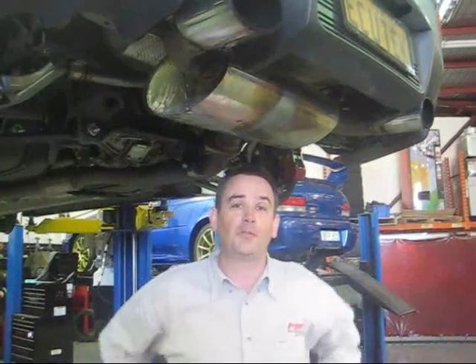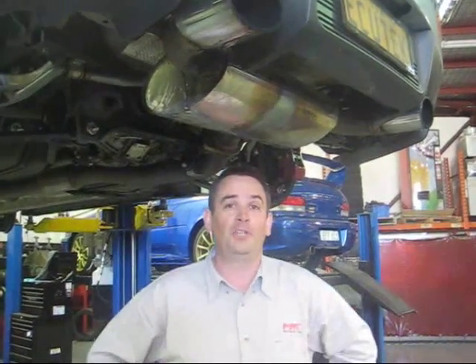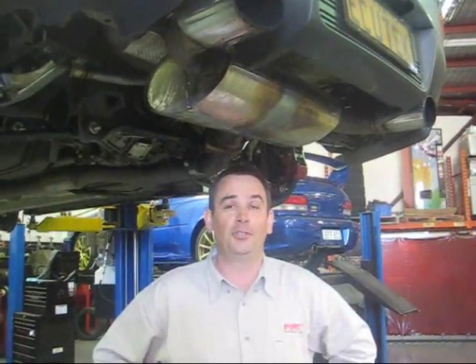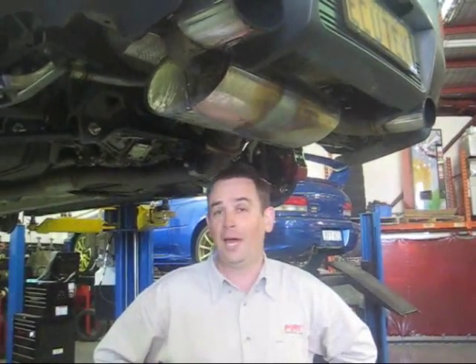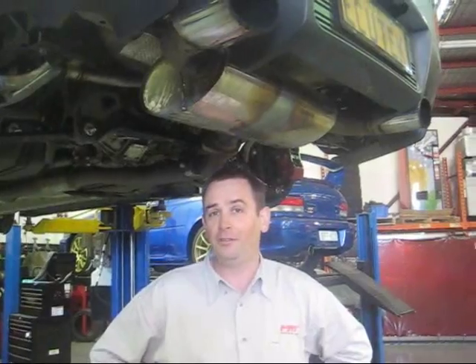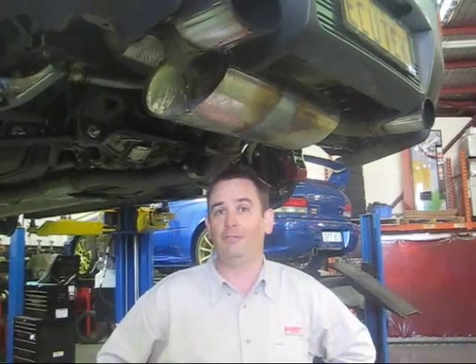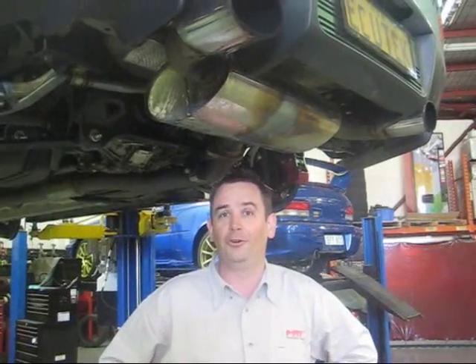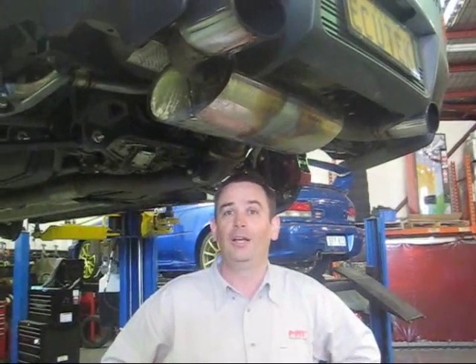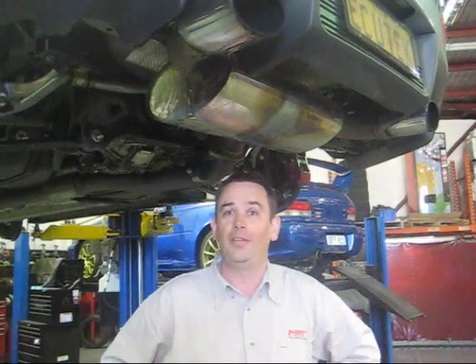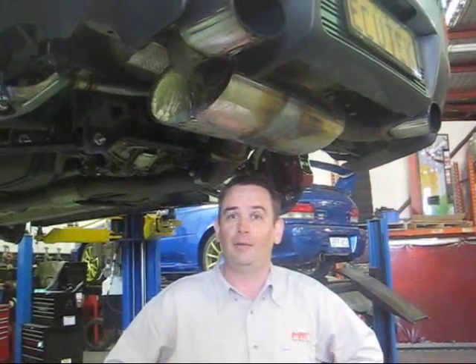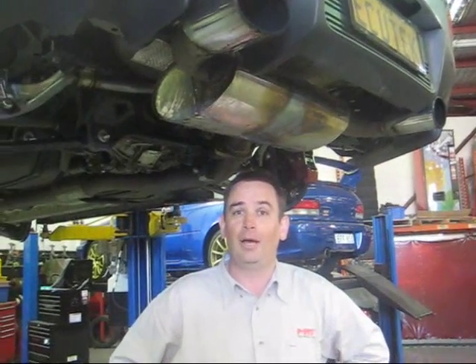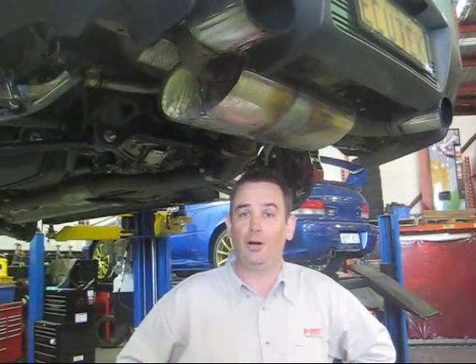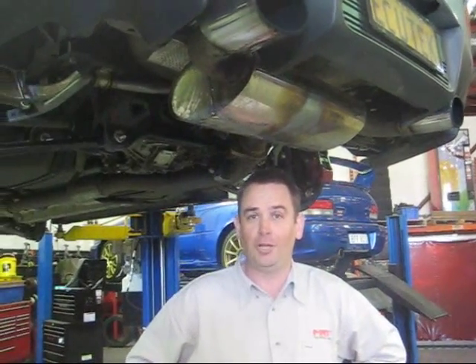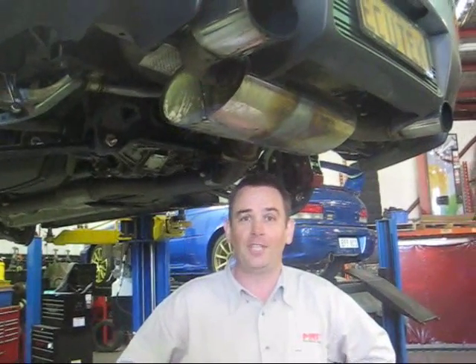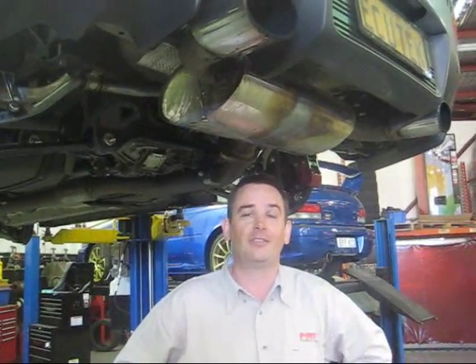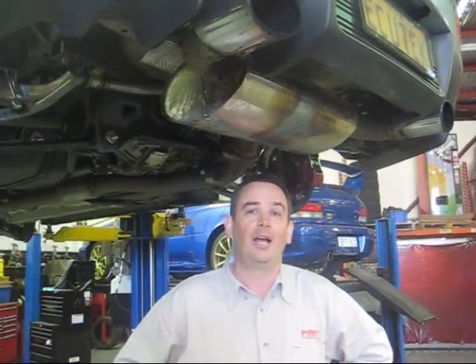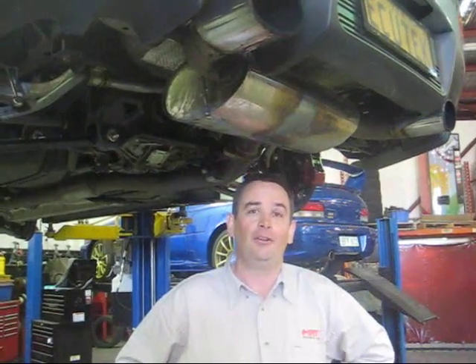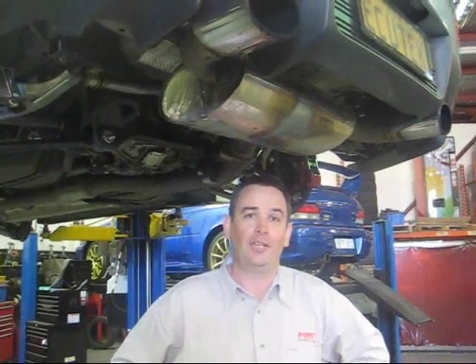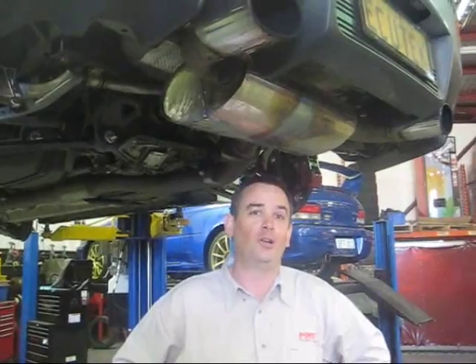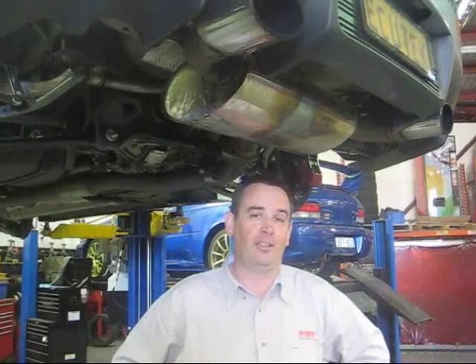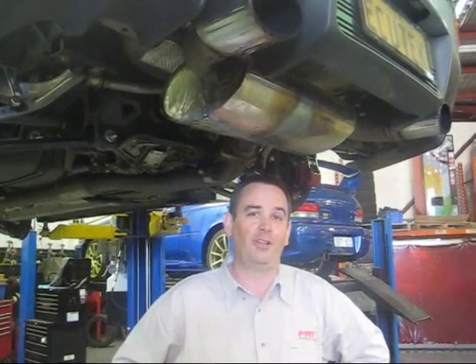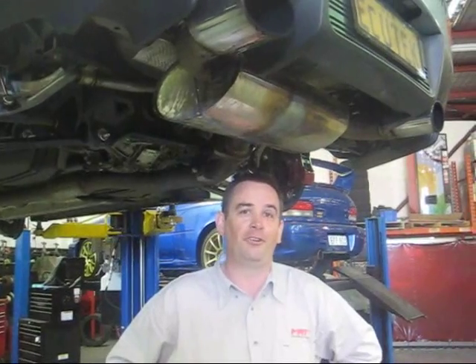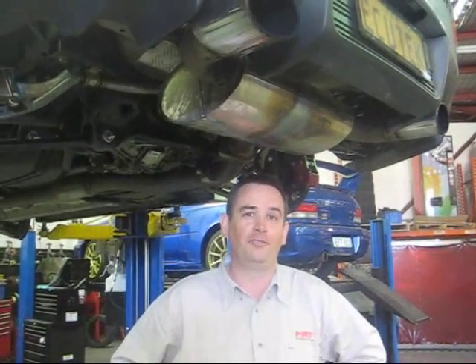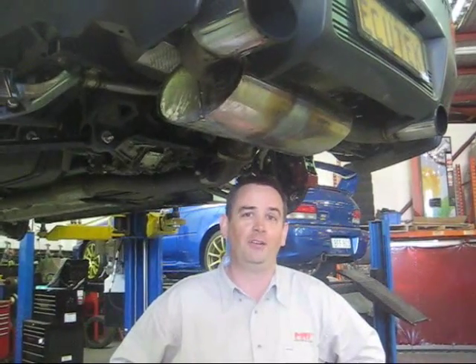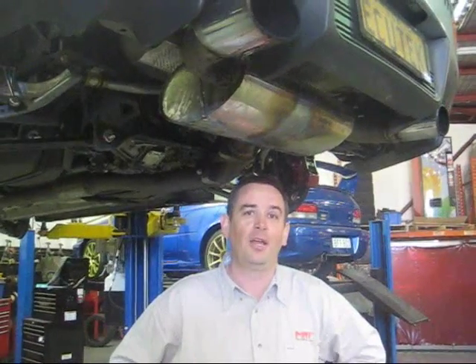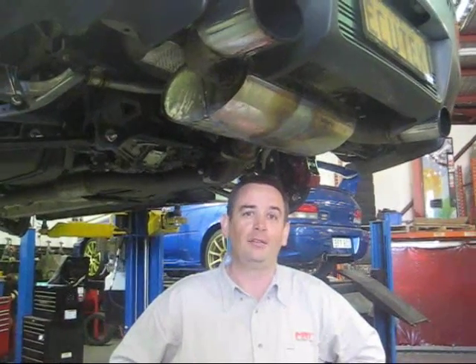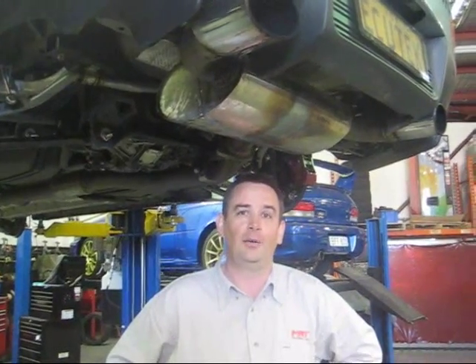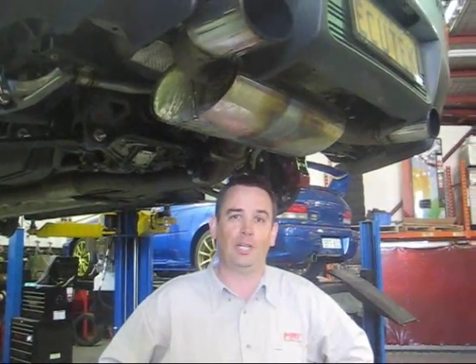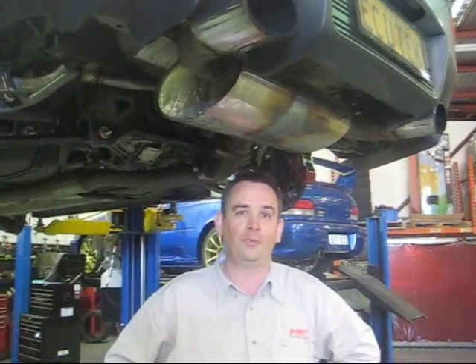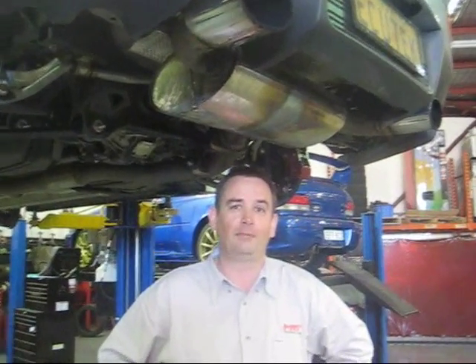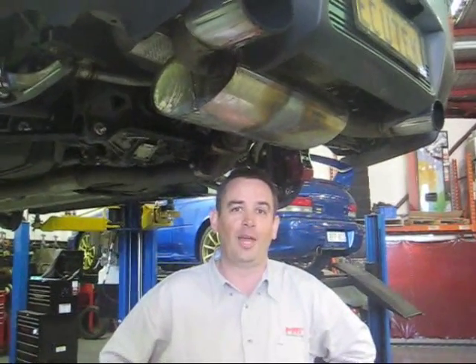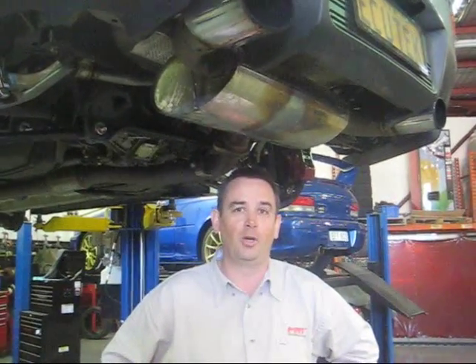That's what we've done to our Evo 10 for the Hot Tuner test. There's a whole lot of other info that you'll find on this video and we'll keep you up to date with that as well.